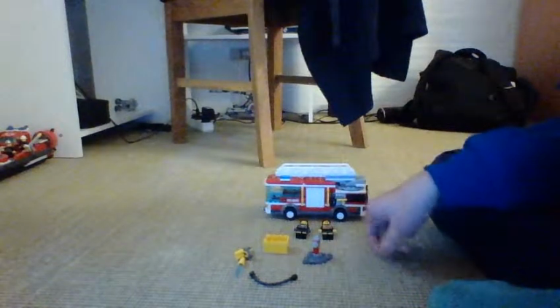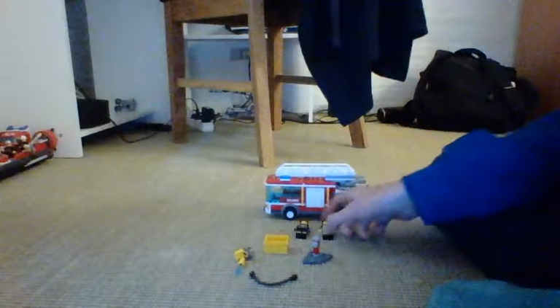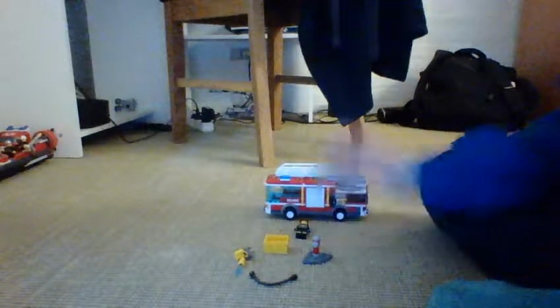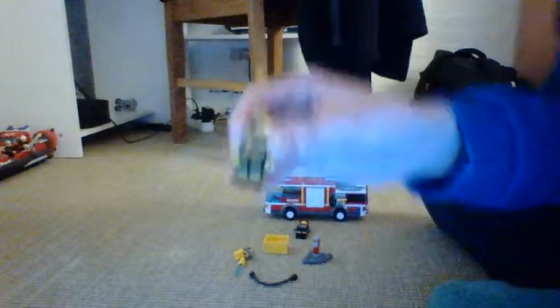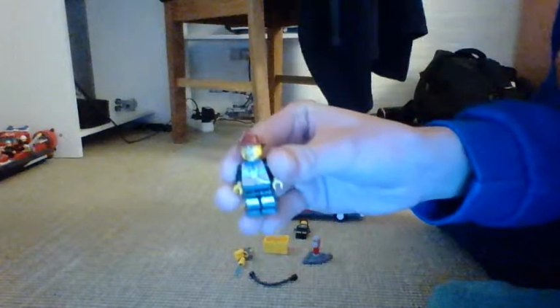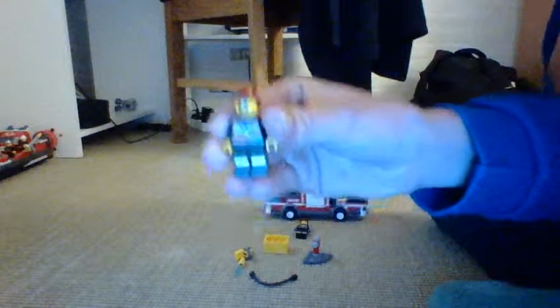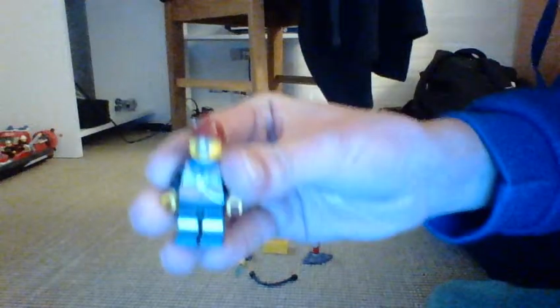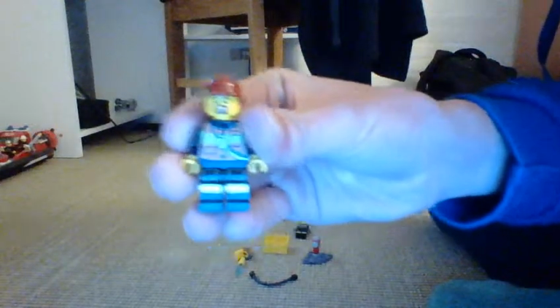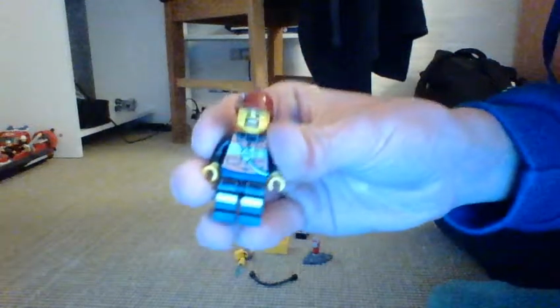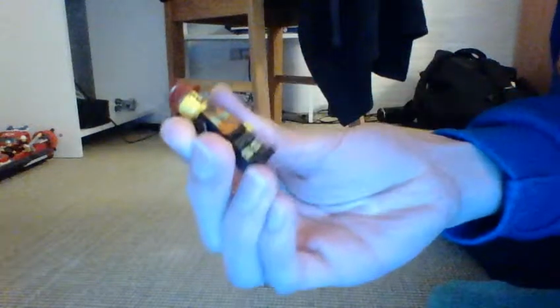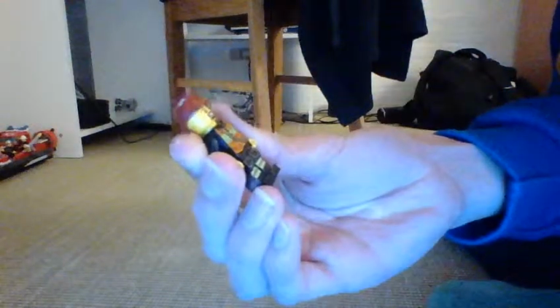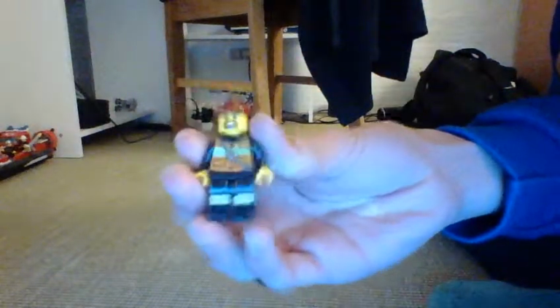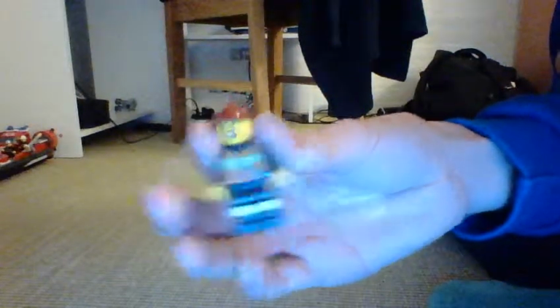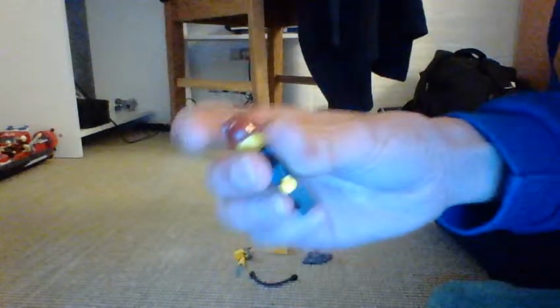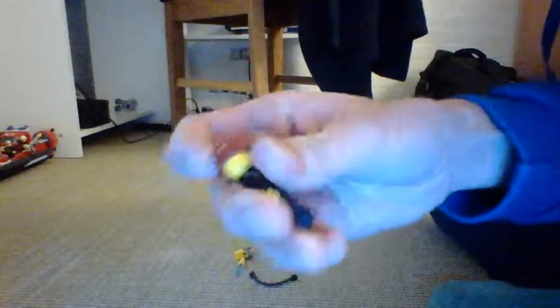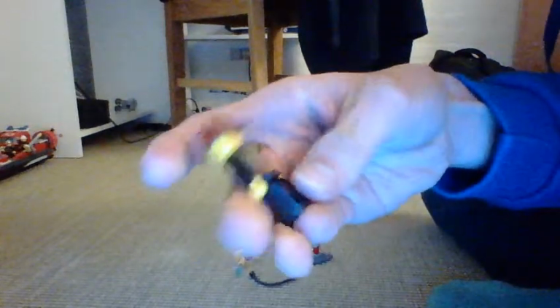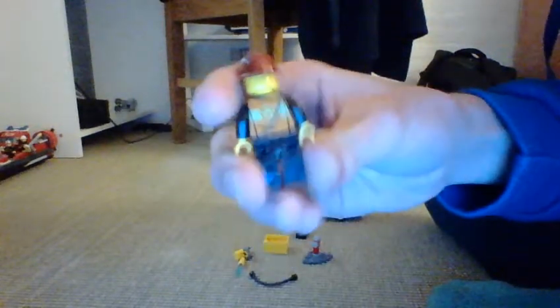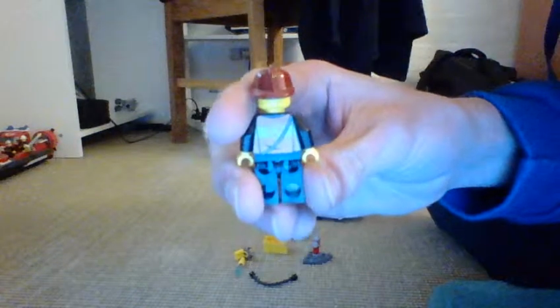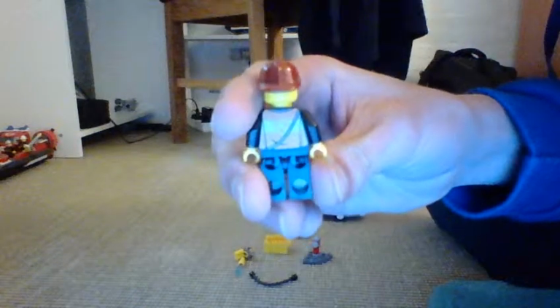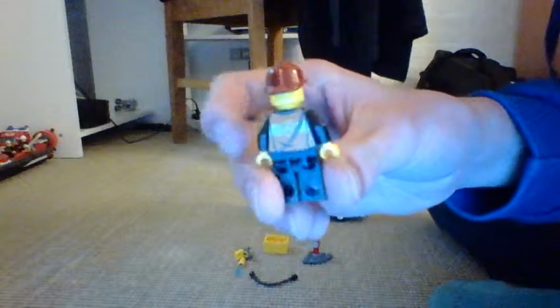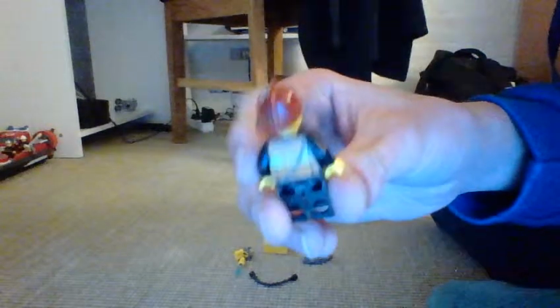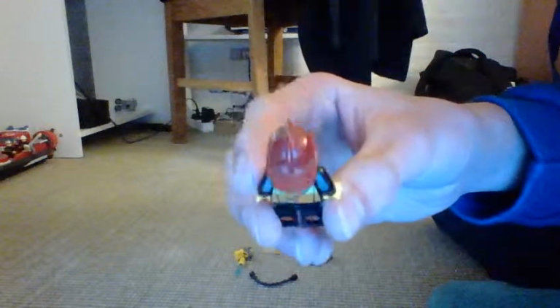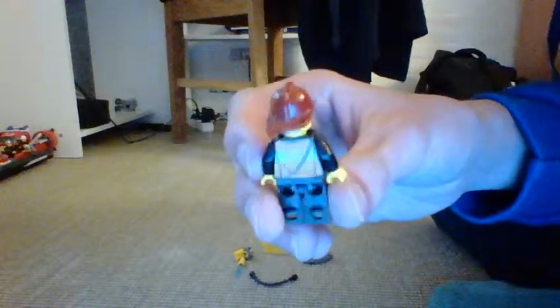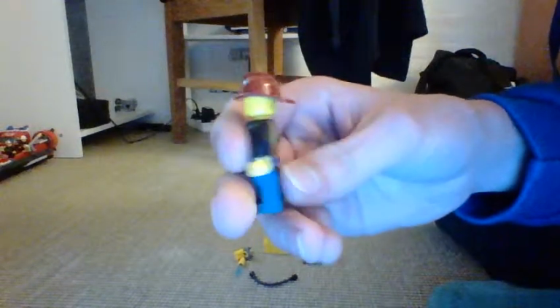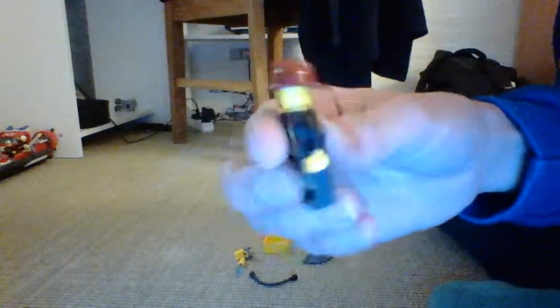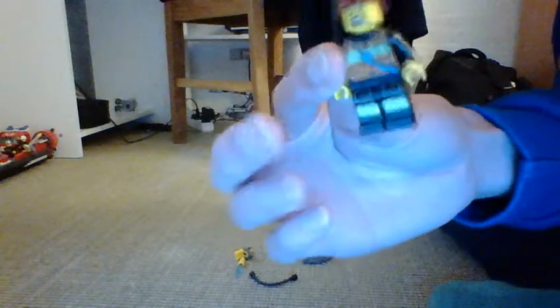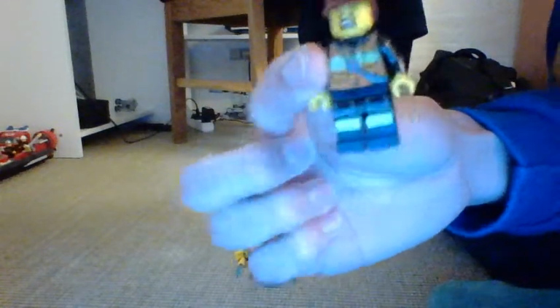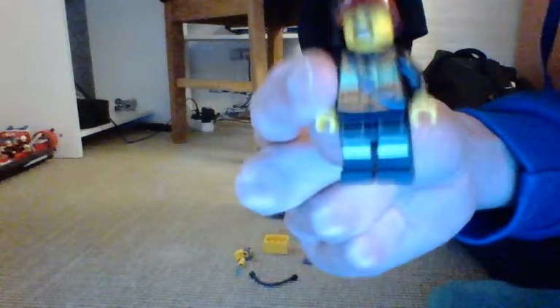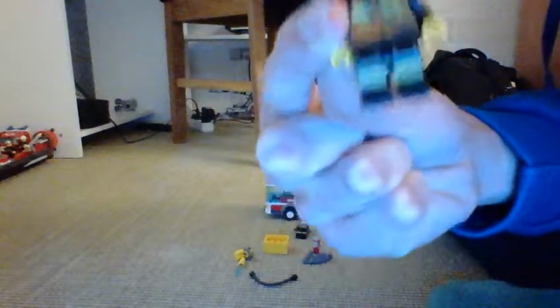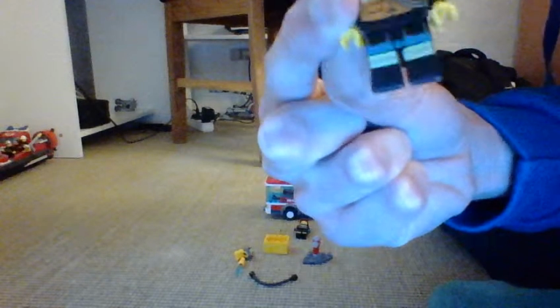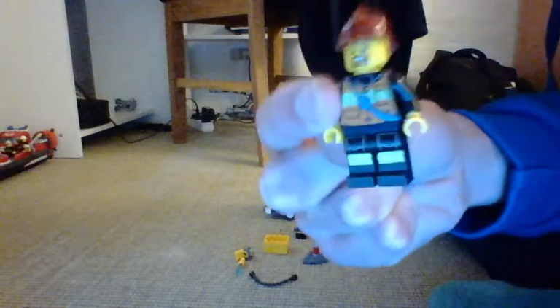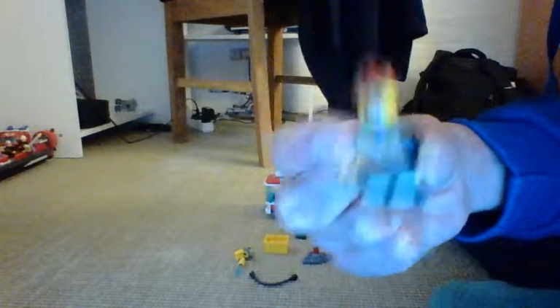You get two figures. Here's one — a firefighter with an orange patrol suit. Here's the back: dark red hat, black pants with printed legs.